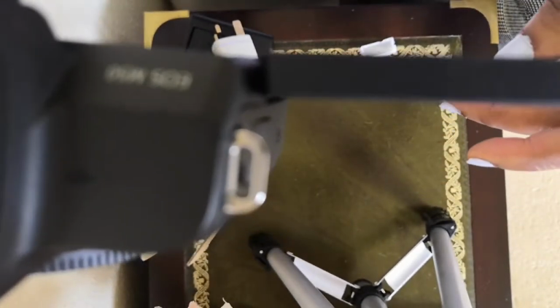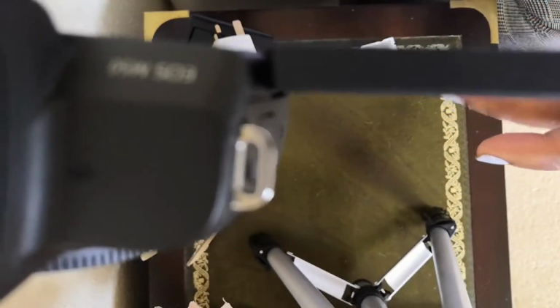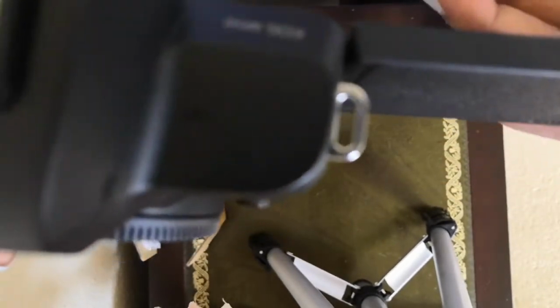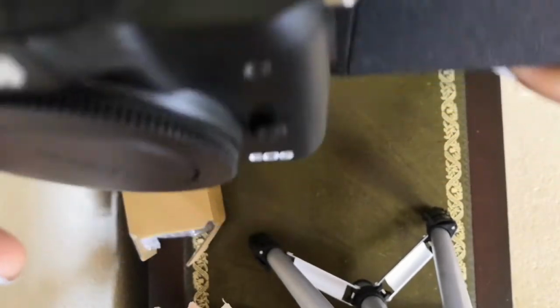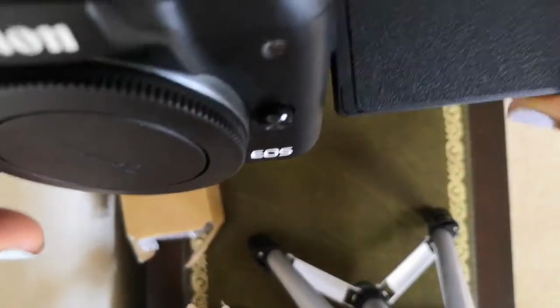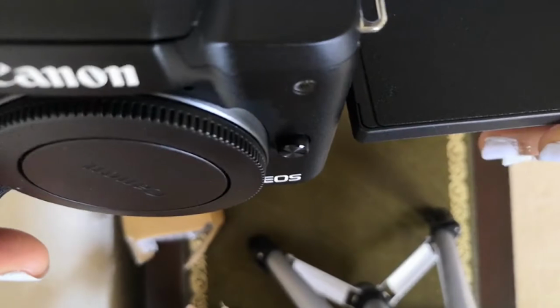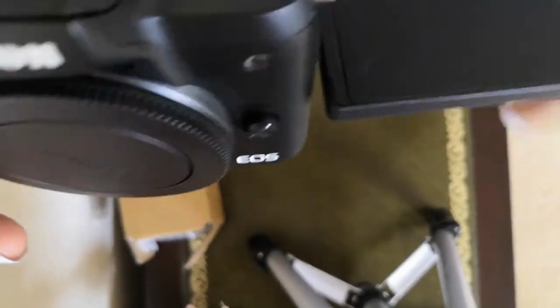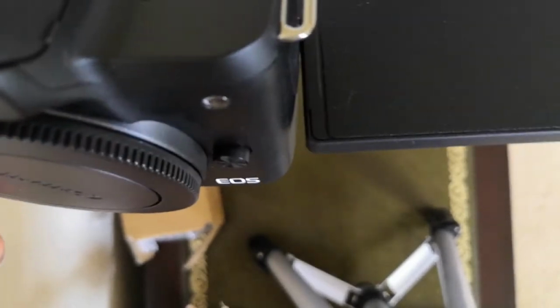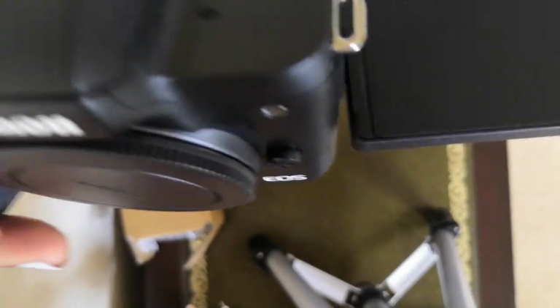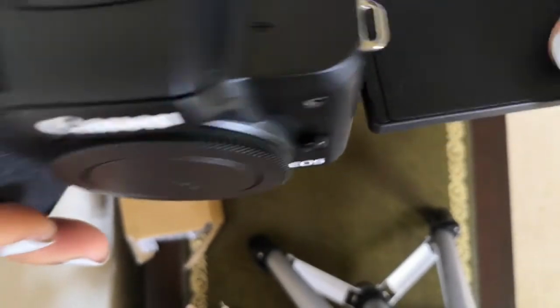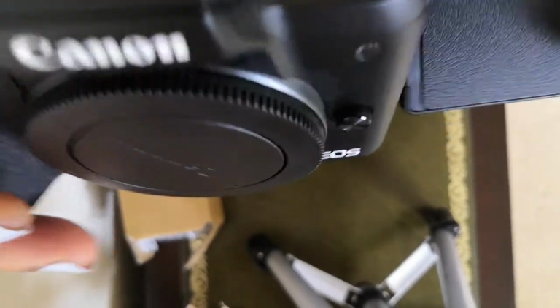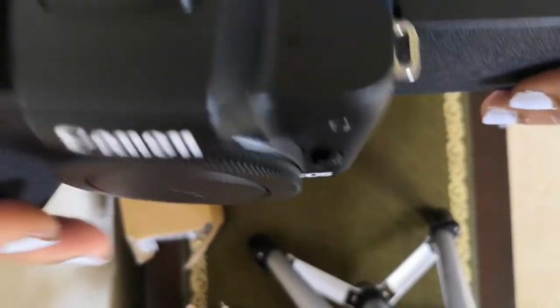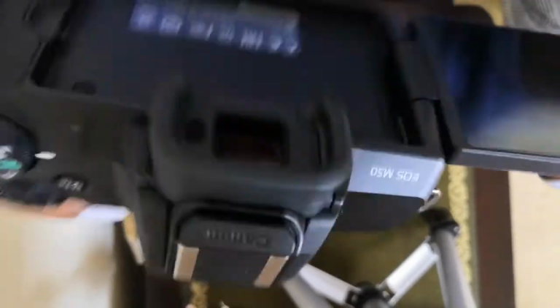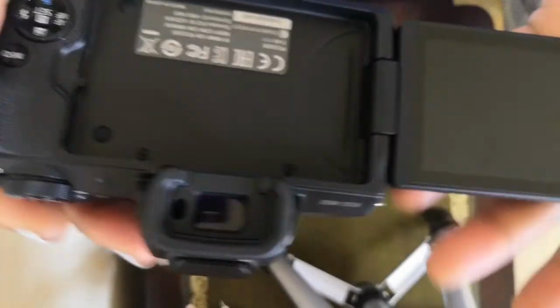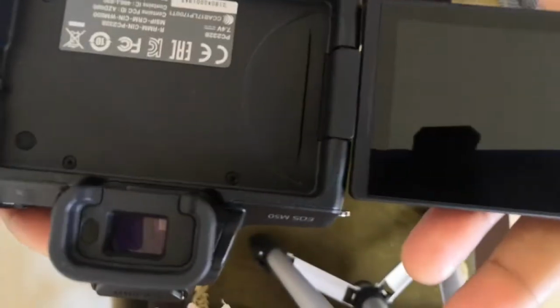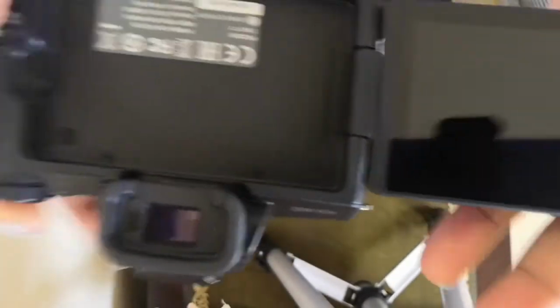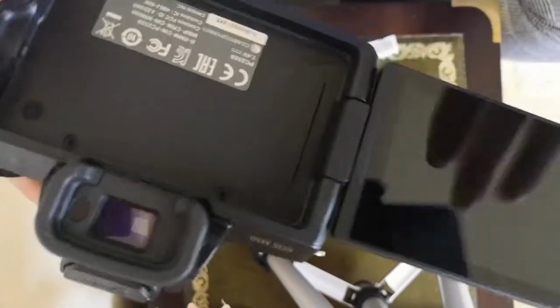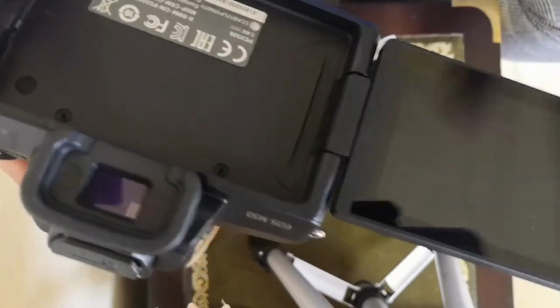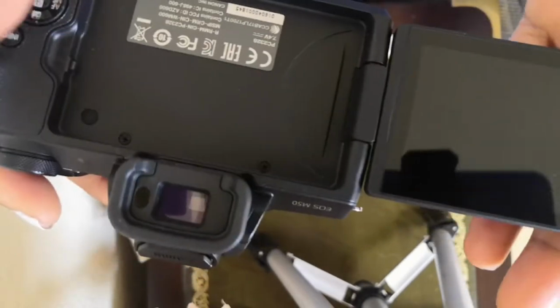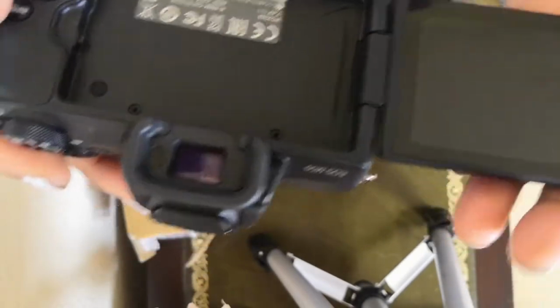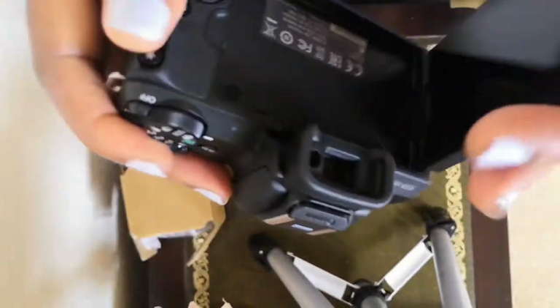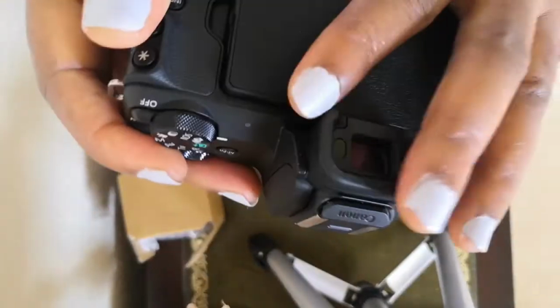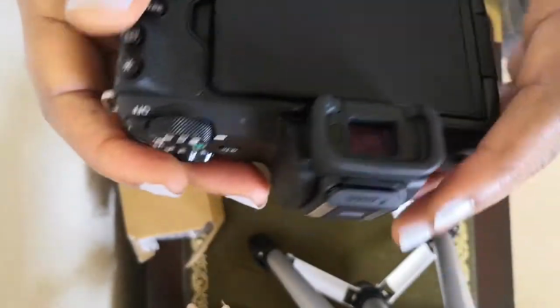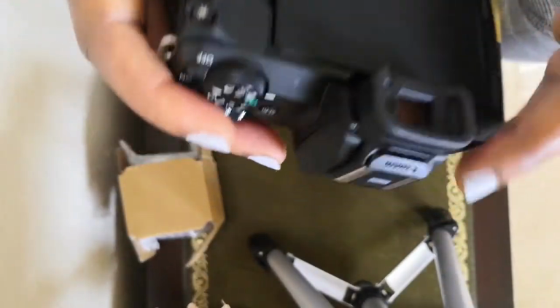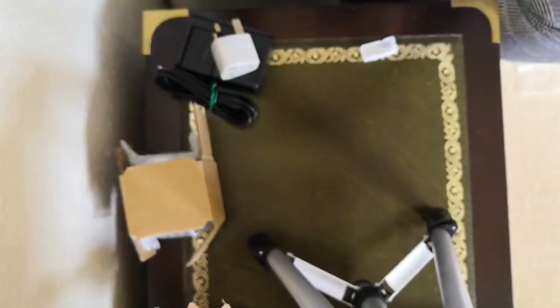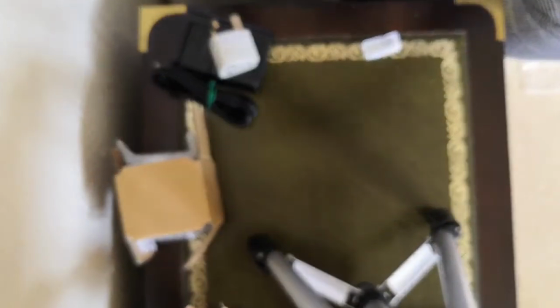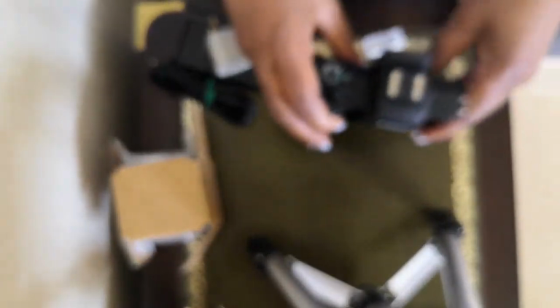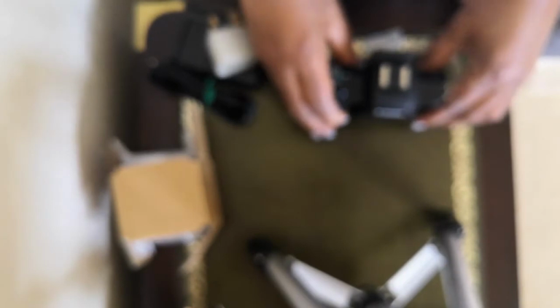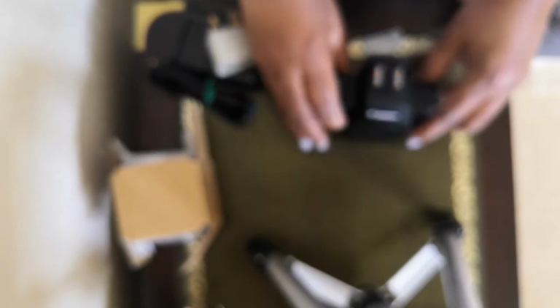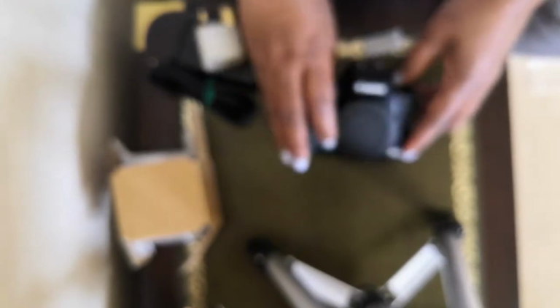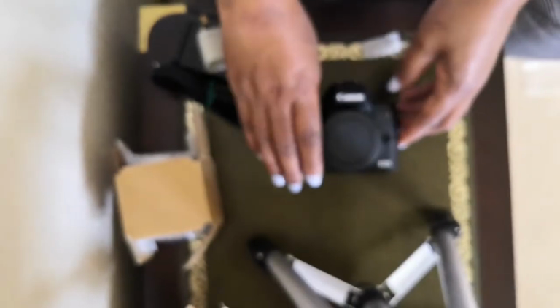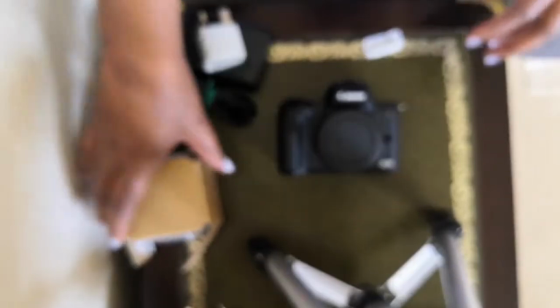You can have it facing yourself or you can go down. And it's a touchscreen as well. So yes, that's the camera body.